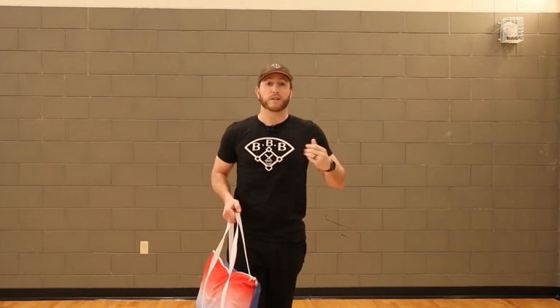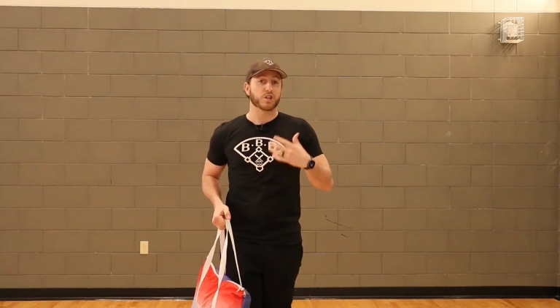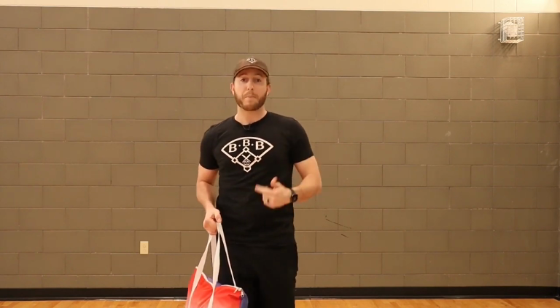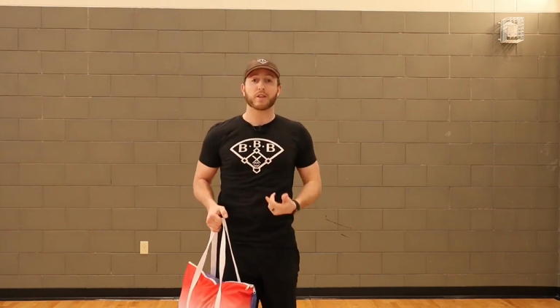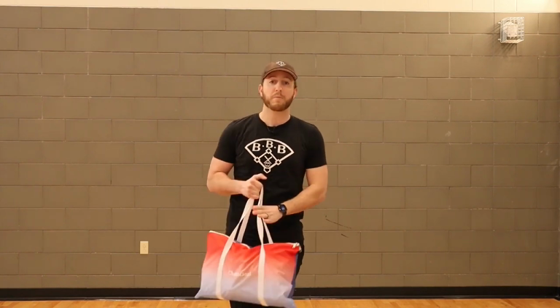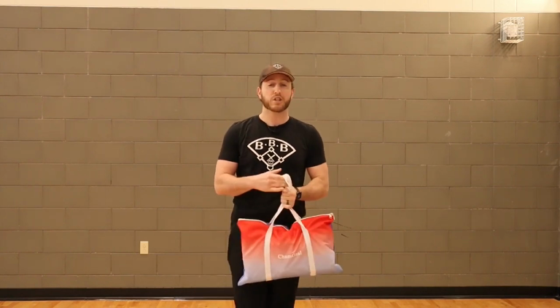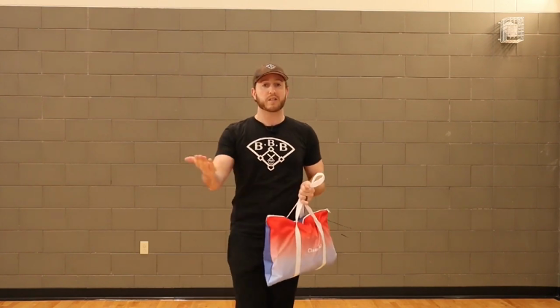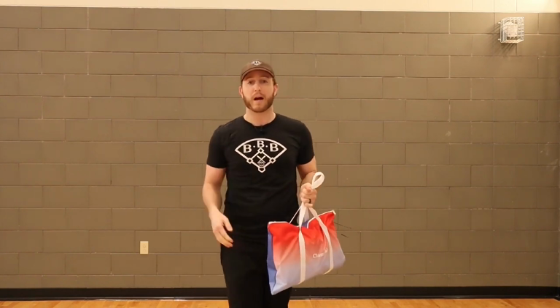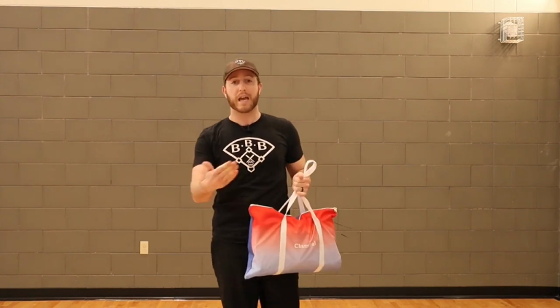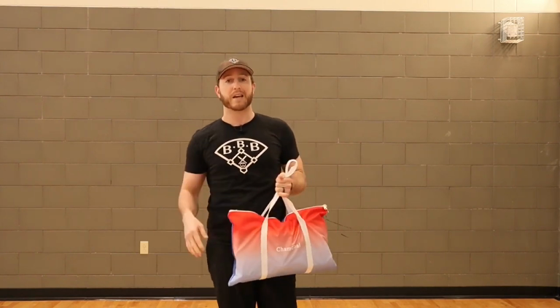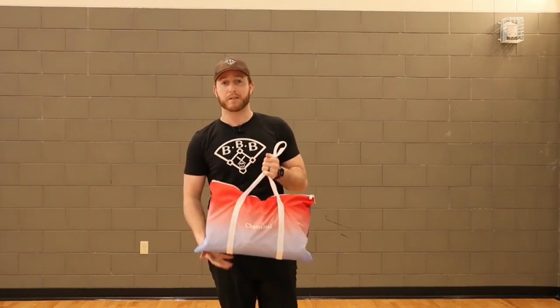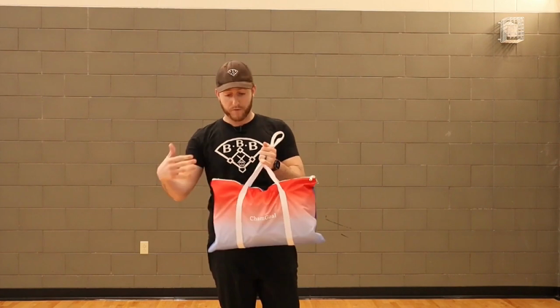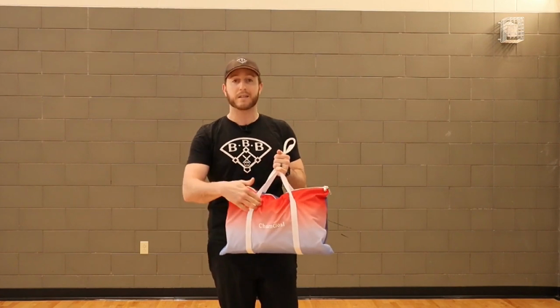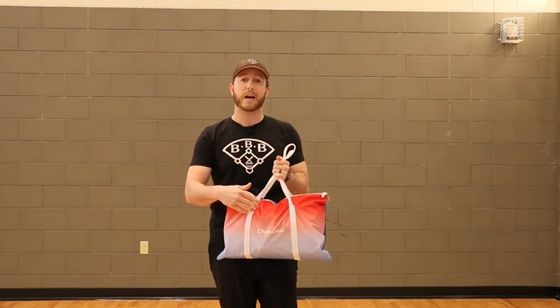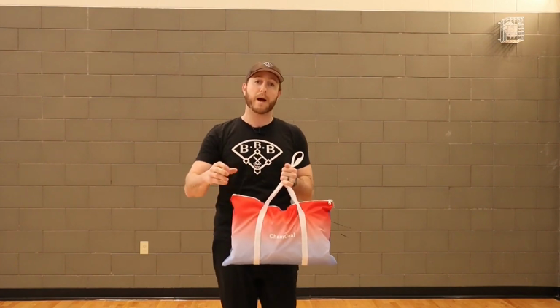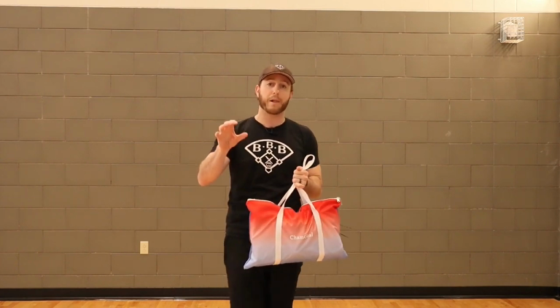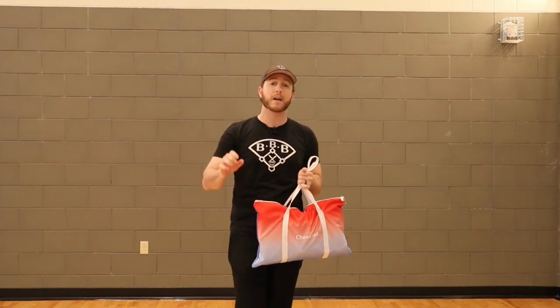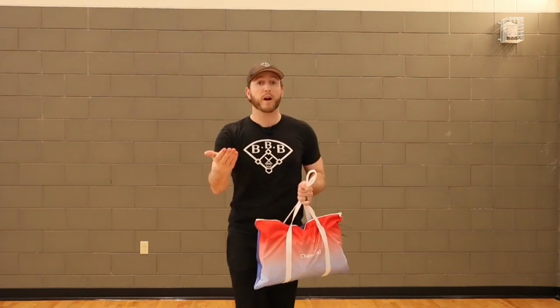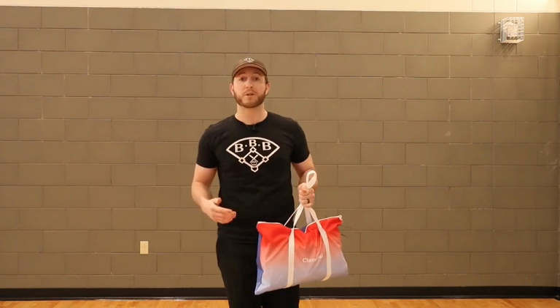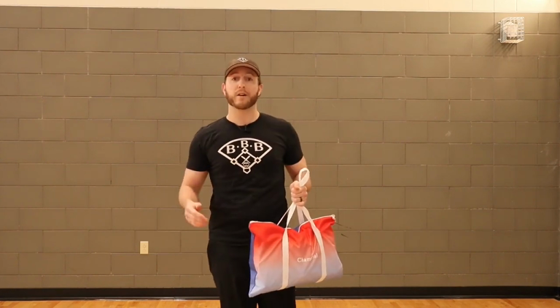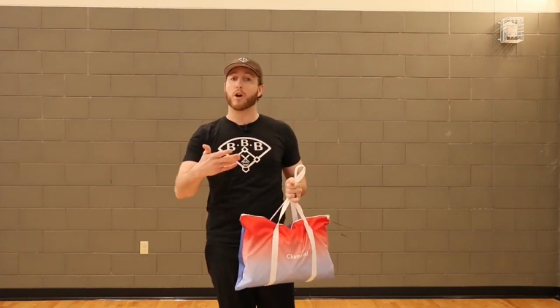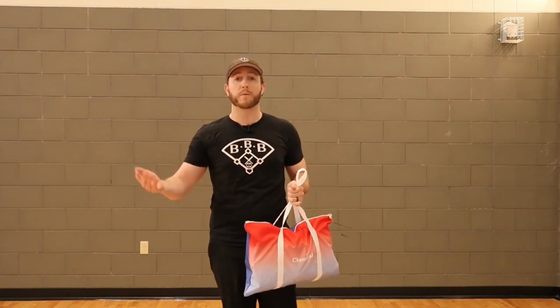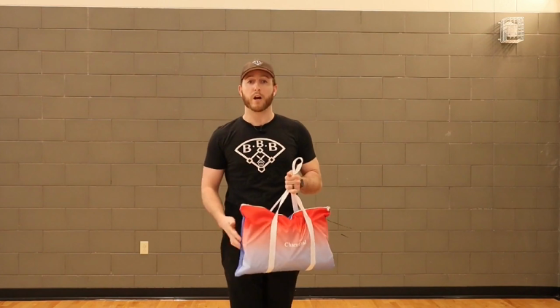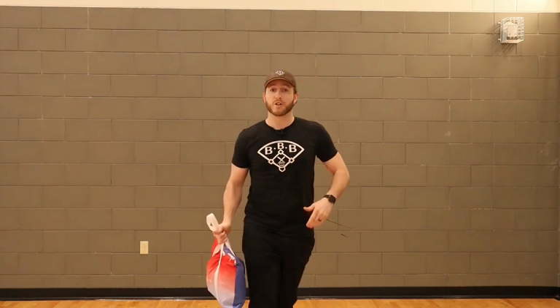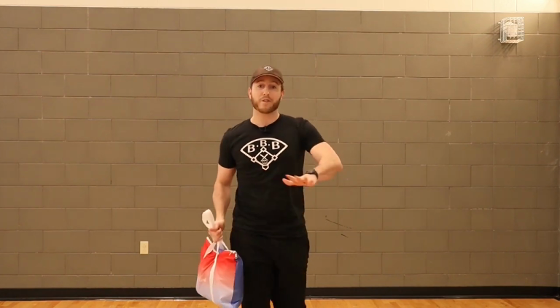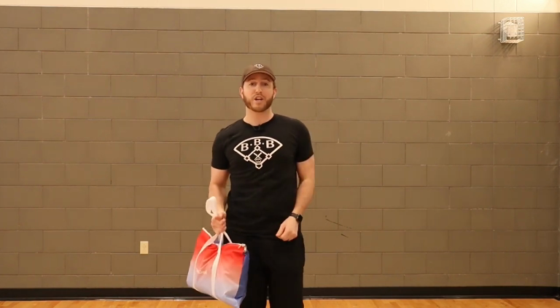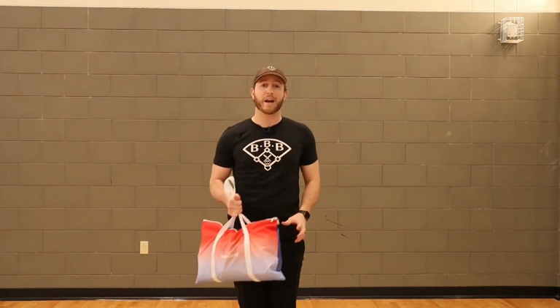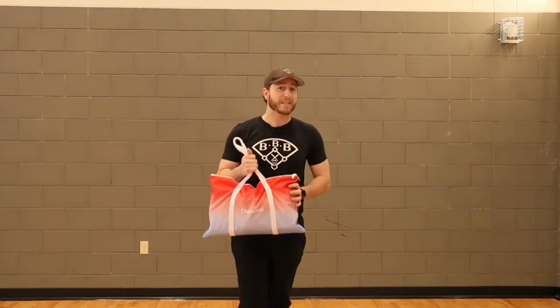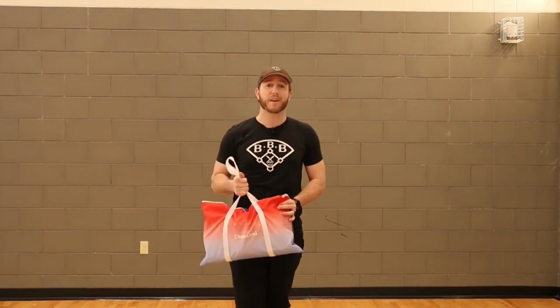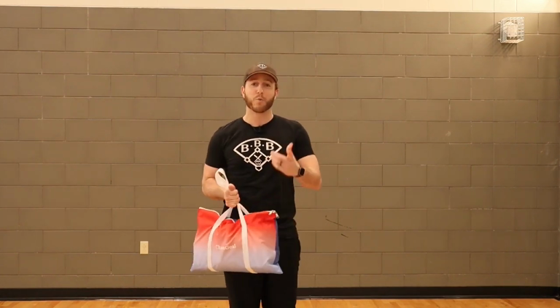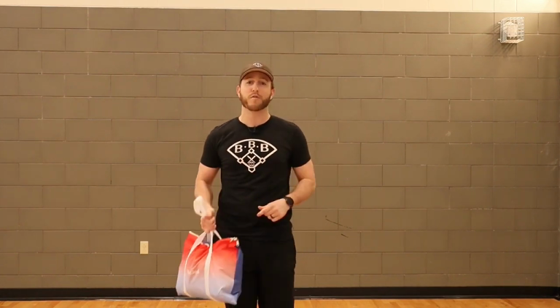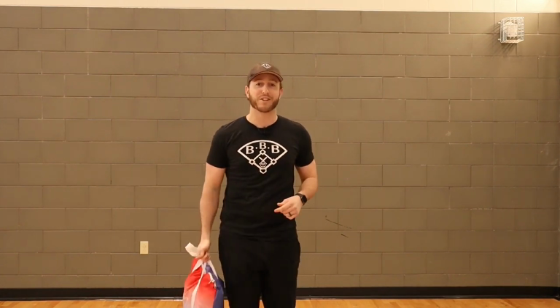As far as the shipping packaging, it just came in a standard box with standard plastic wrapping. All of the pieces inside were wrapped in plastic. It was very well put together and overall it was shipped very well. Now that we've got the packaging out of the way, I'm going to take everything out and we're going to go over the materials.